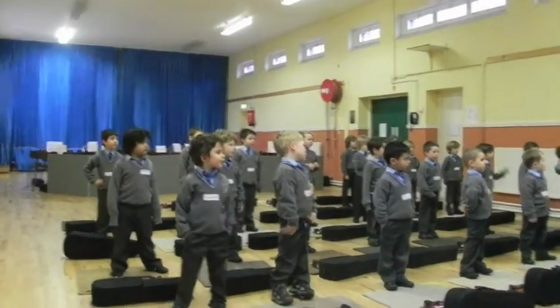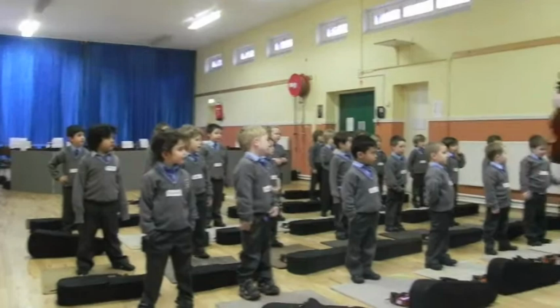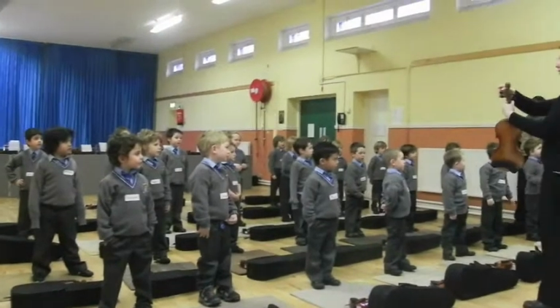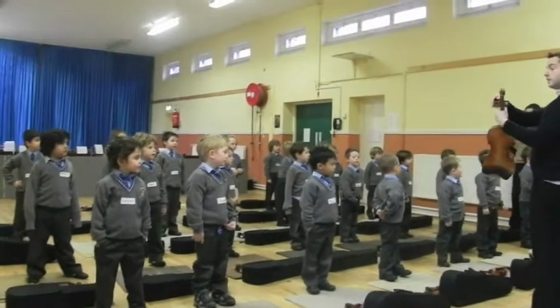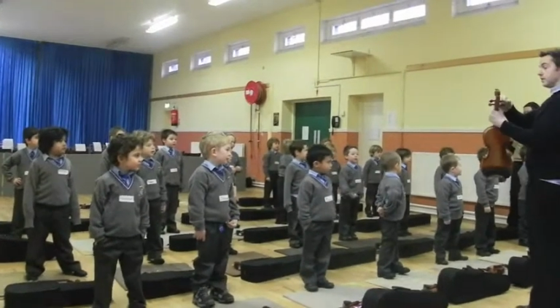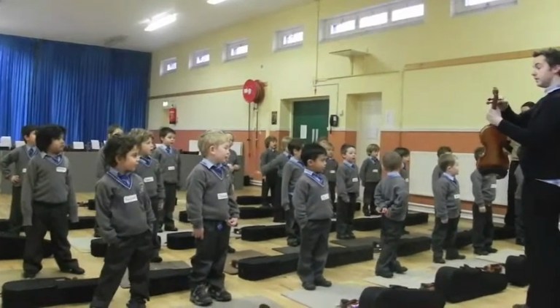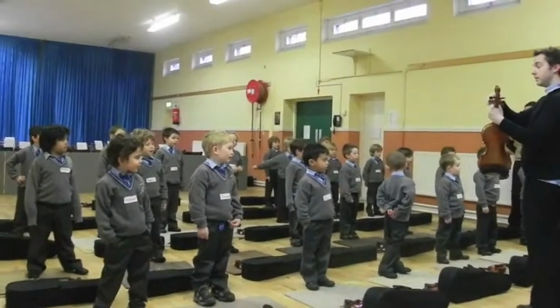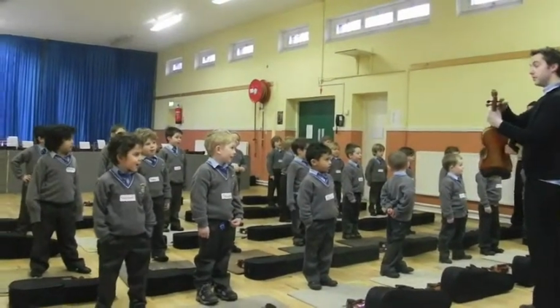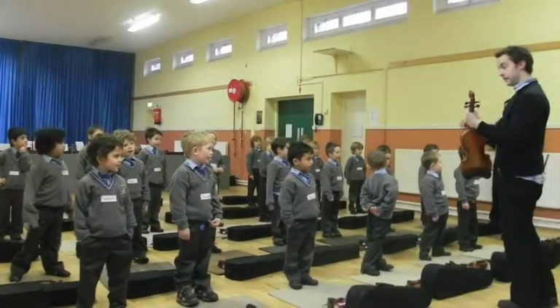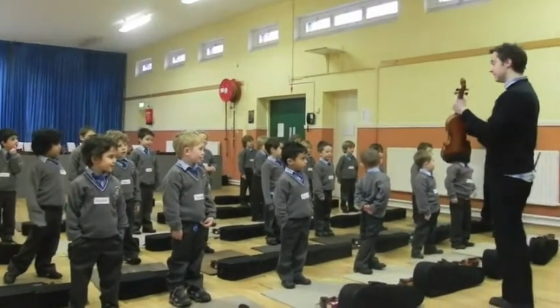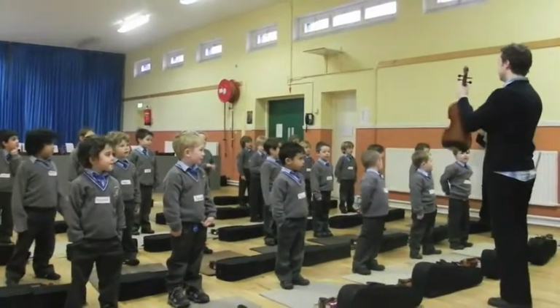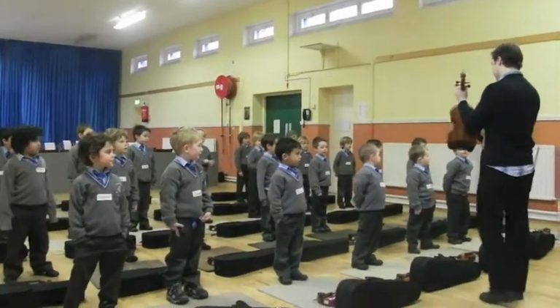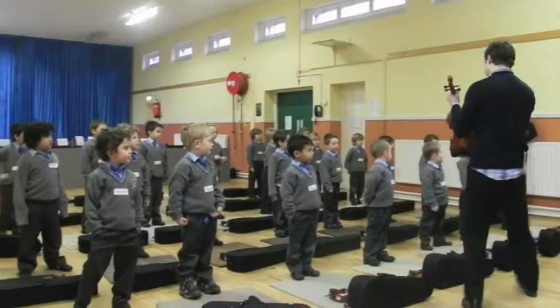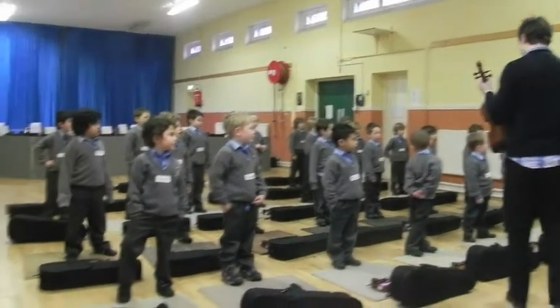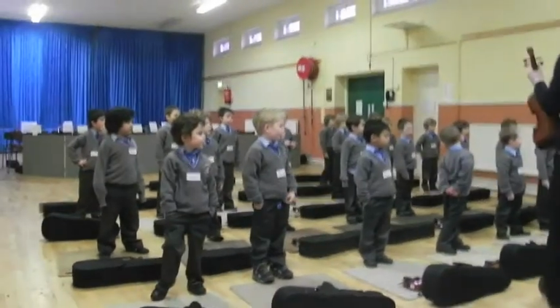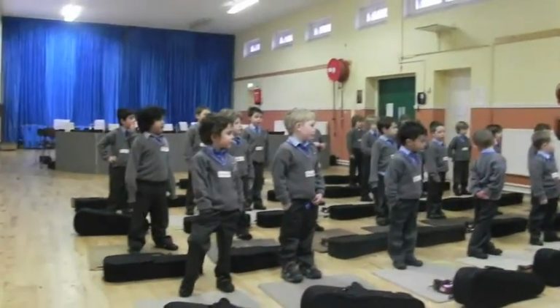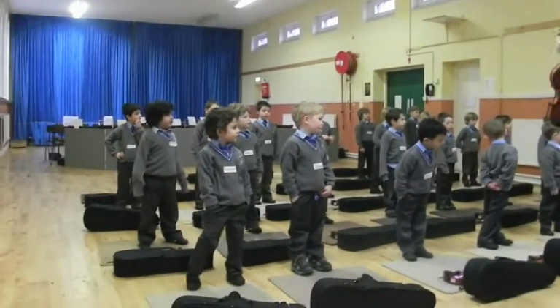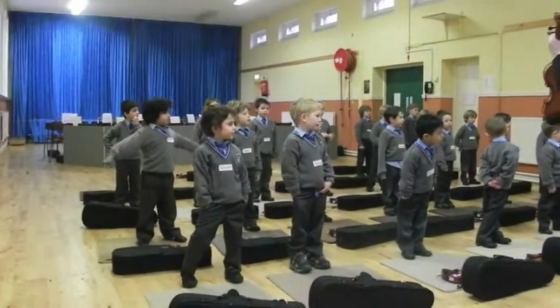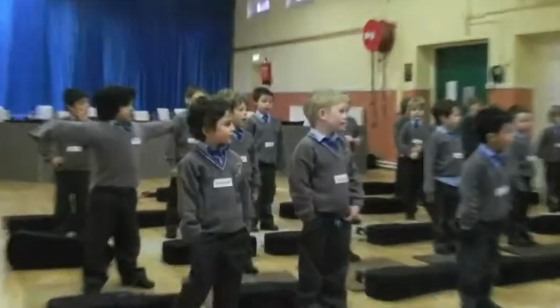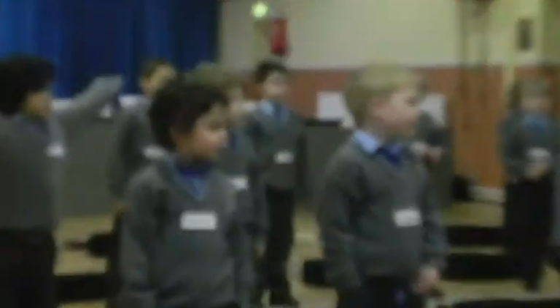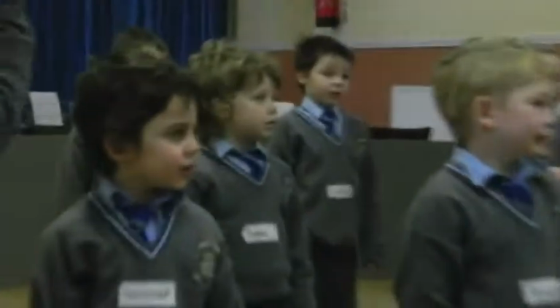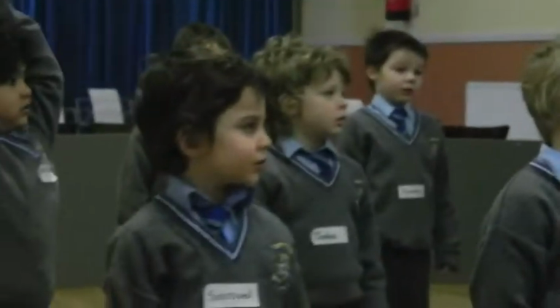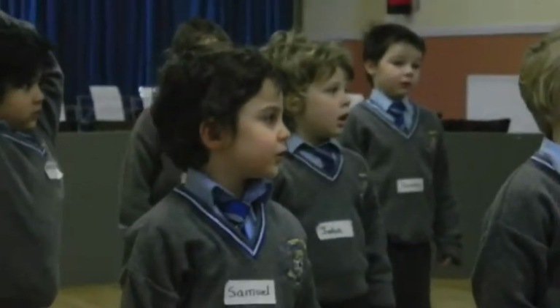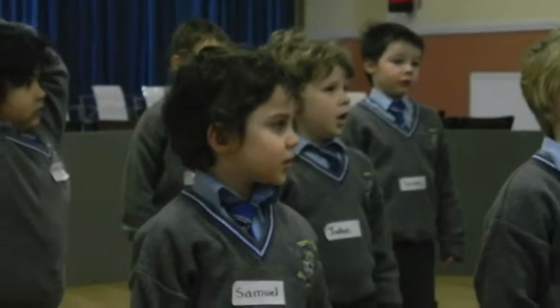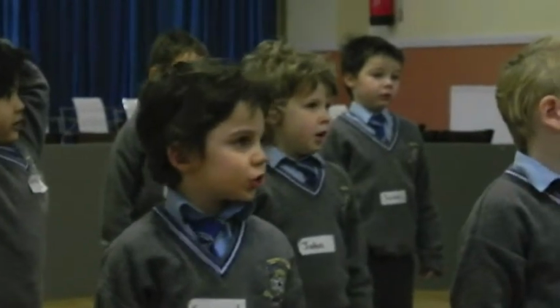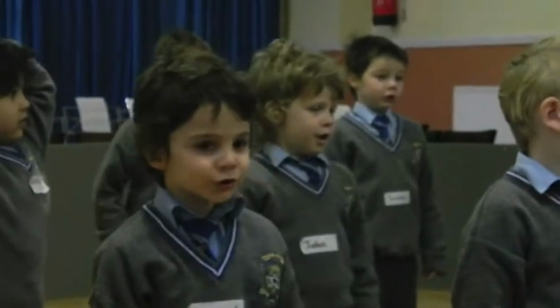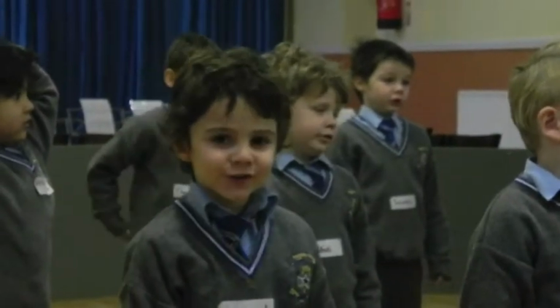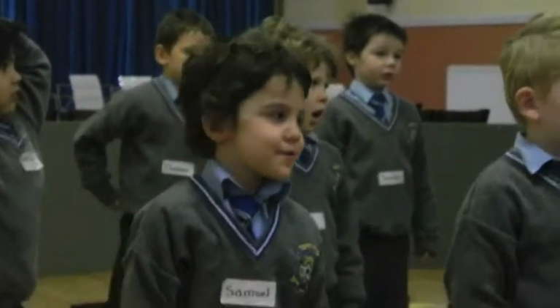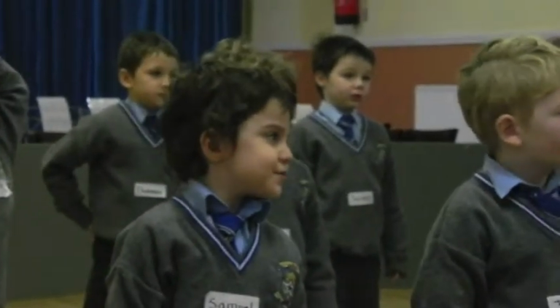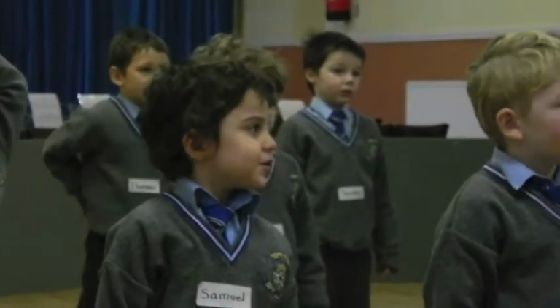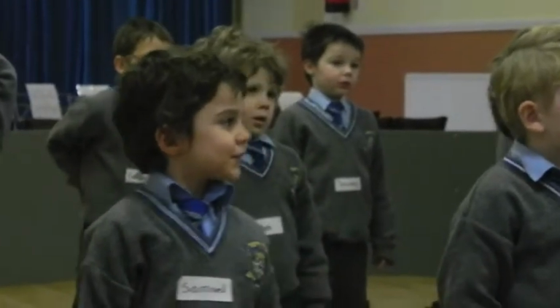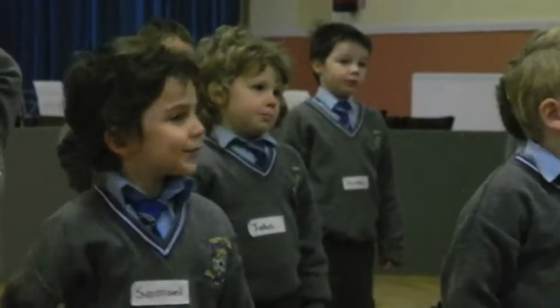And these are the face, and these are the strings, and this is the bottom.